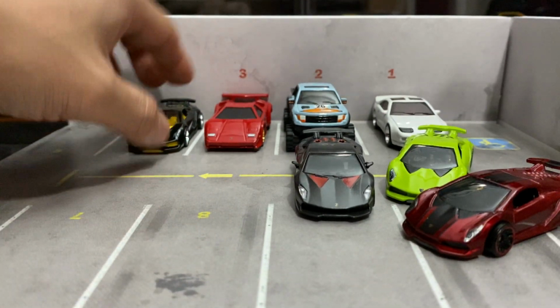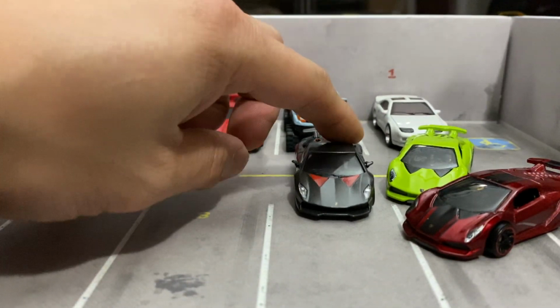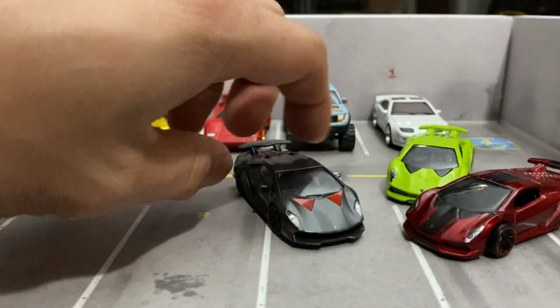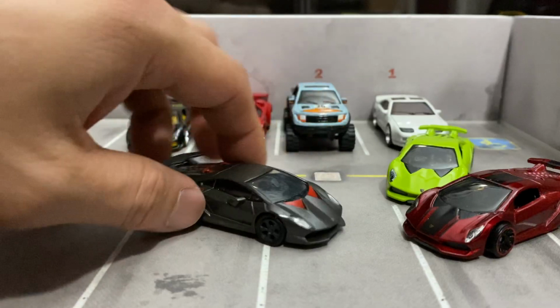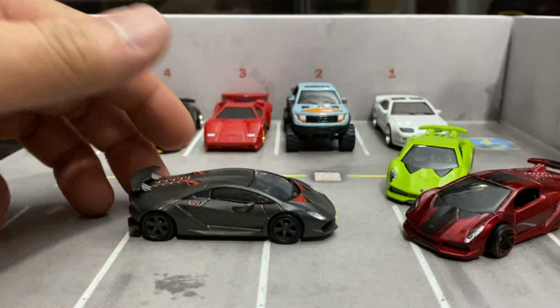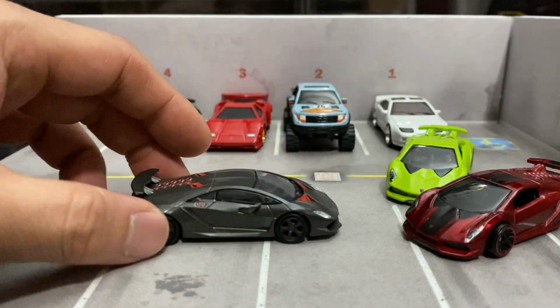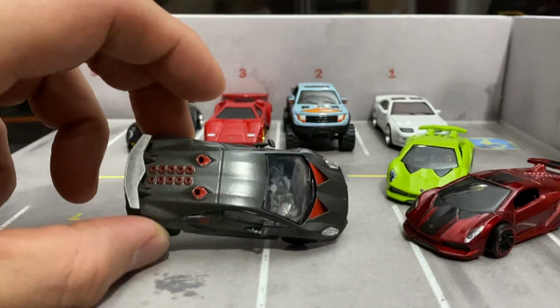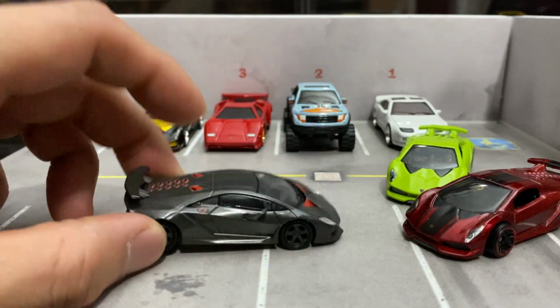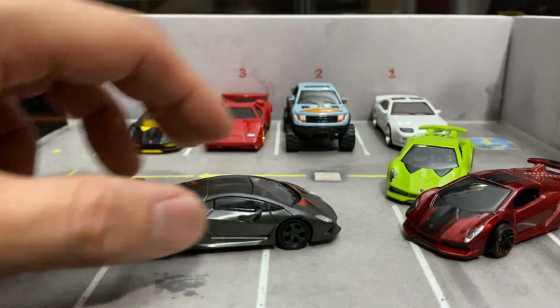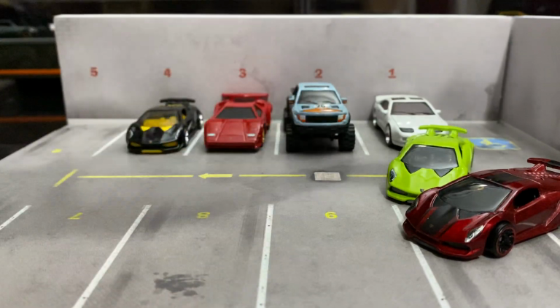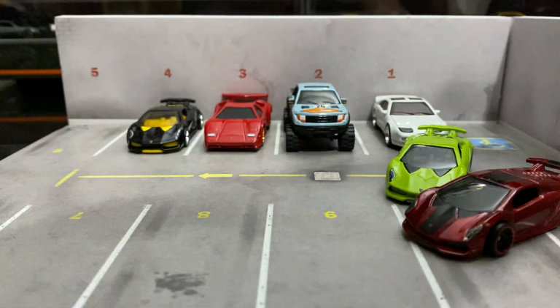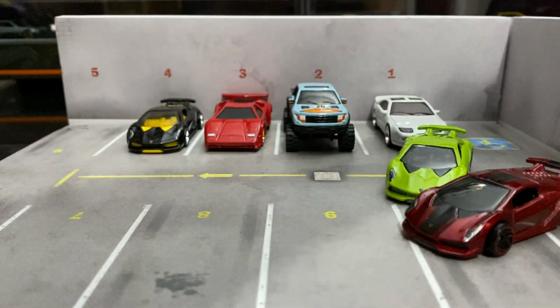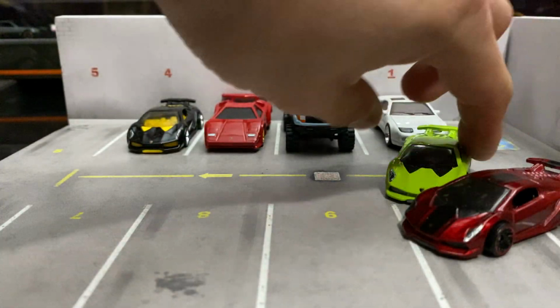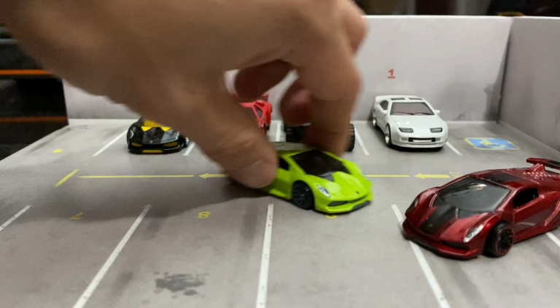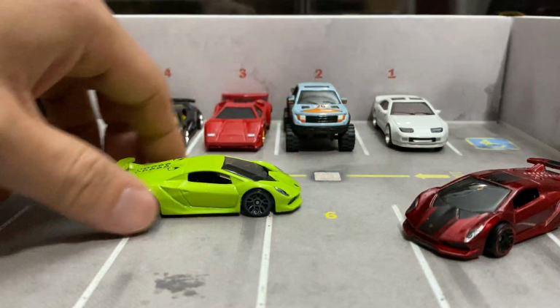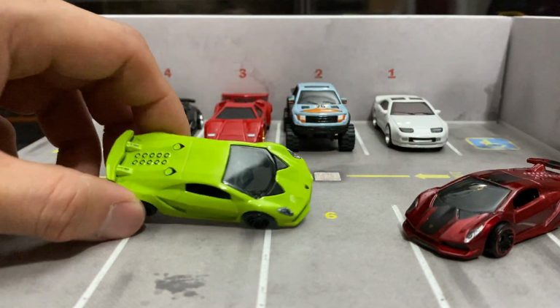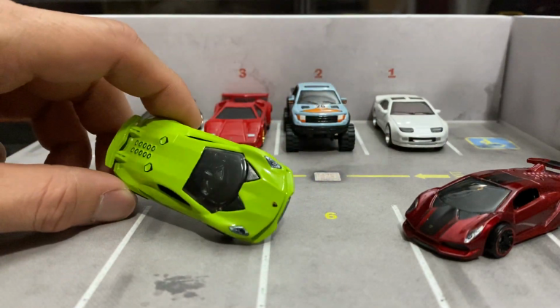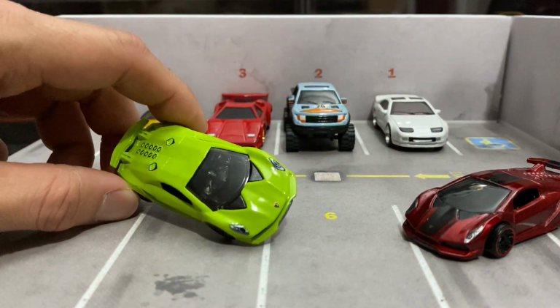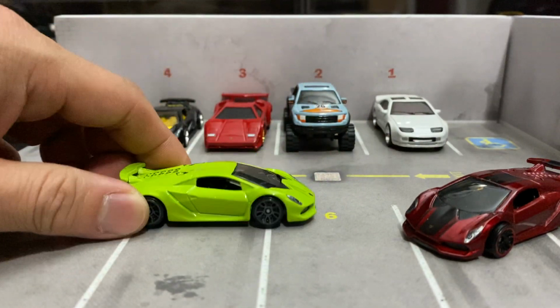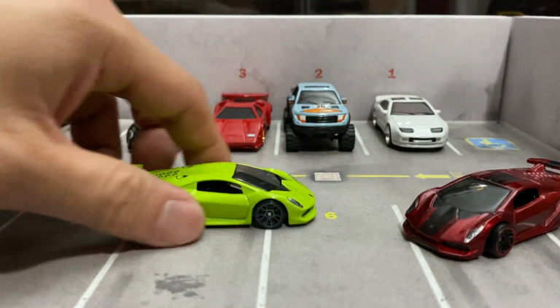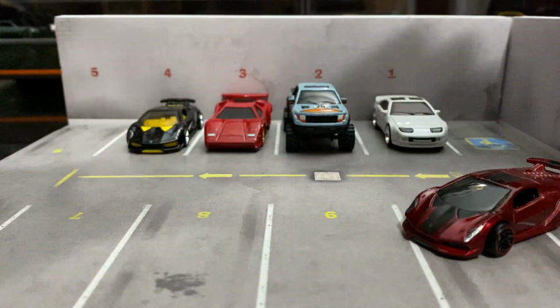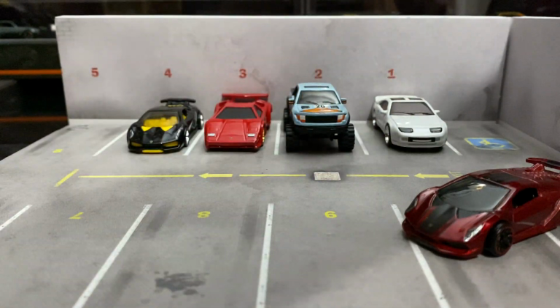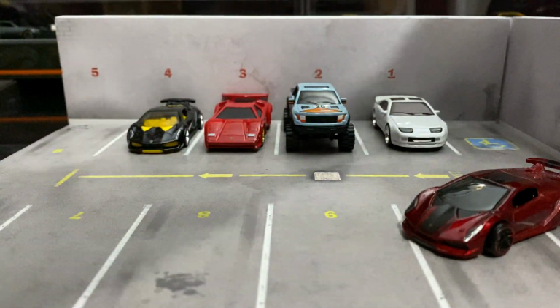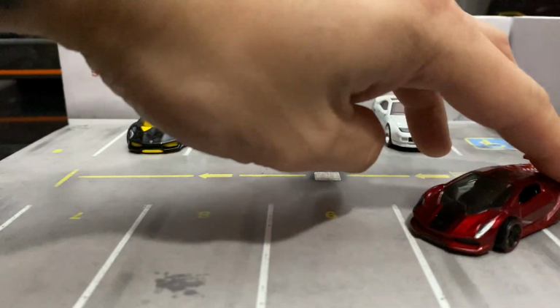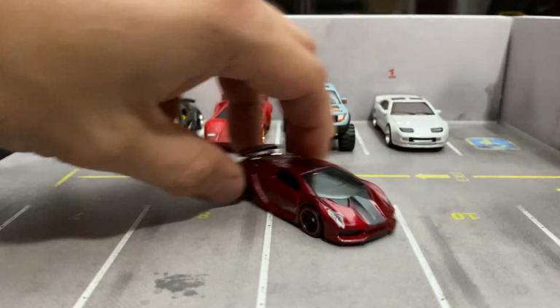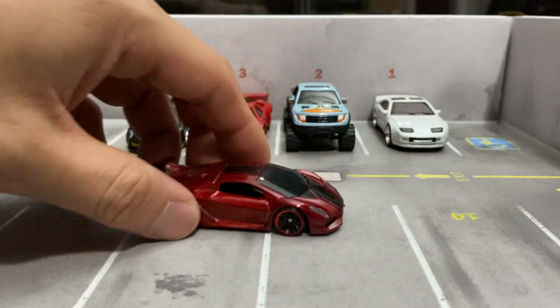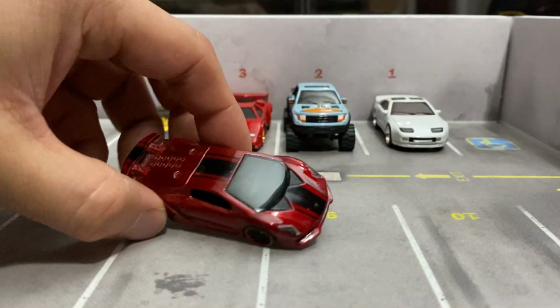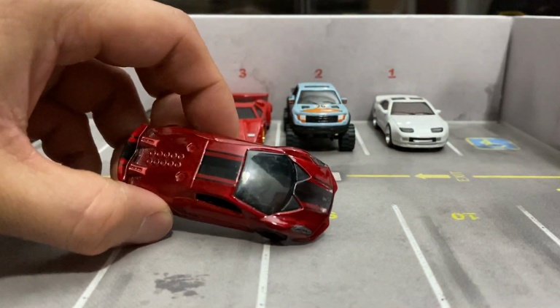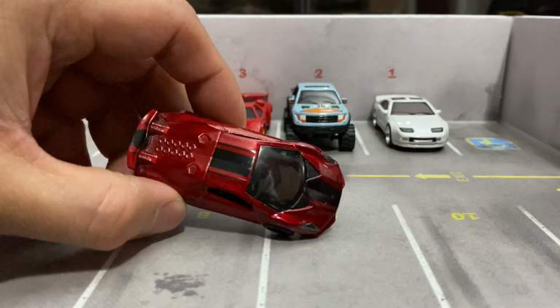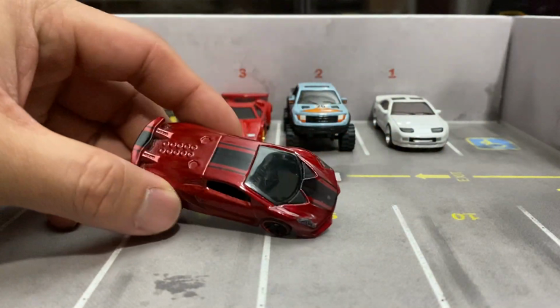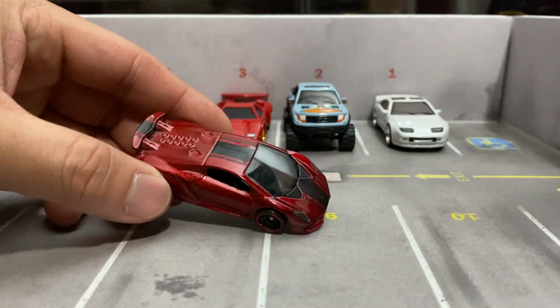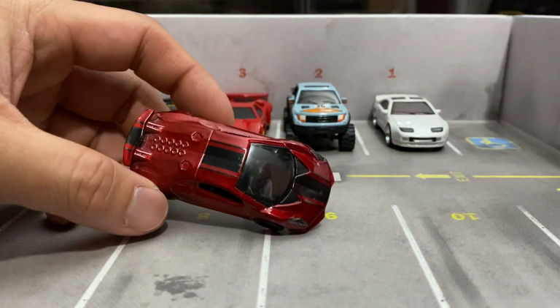These ones are pretty badass too. This red and gray one is pretty sick, and then there's the lime green one — yeah, I like that.